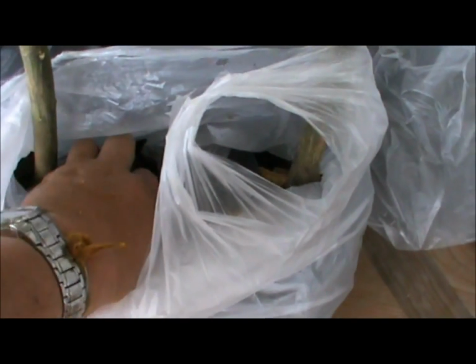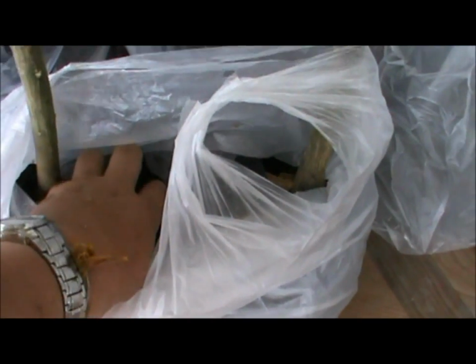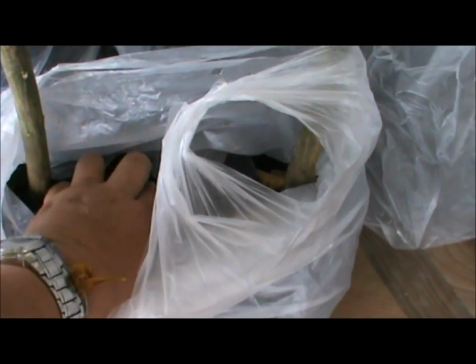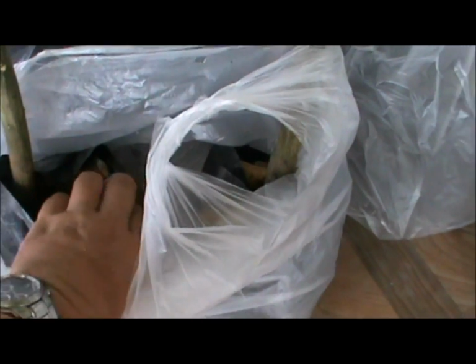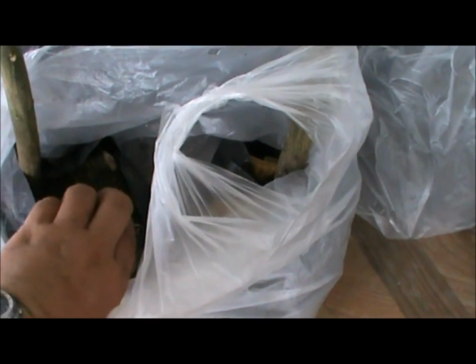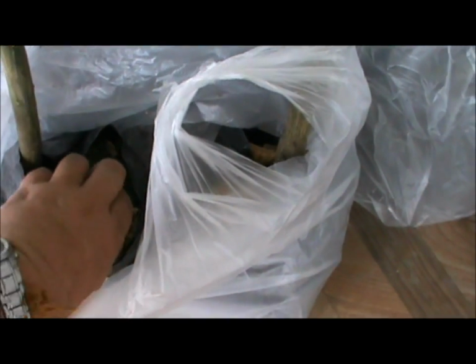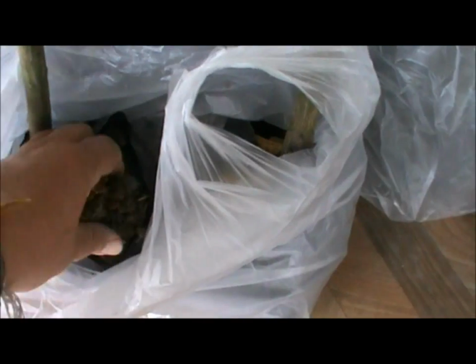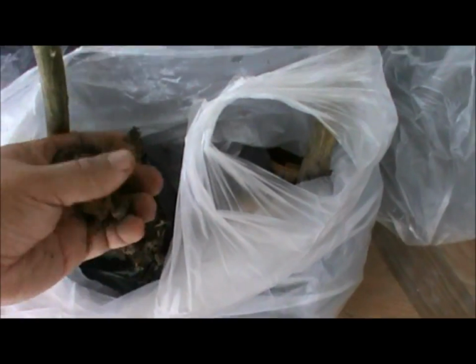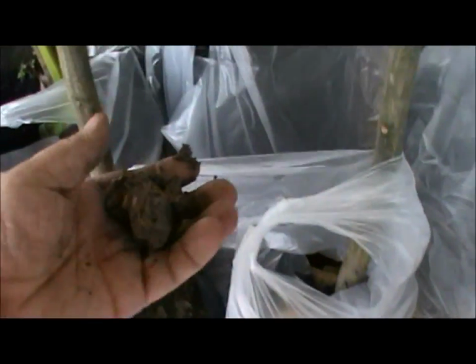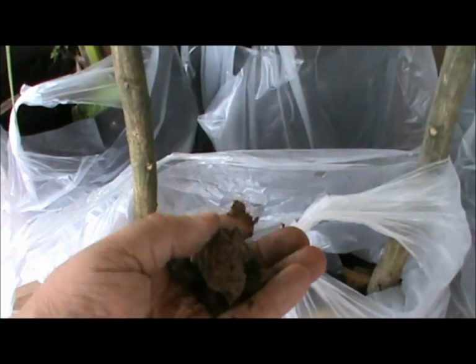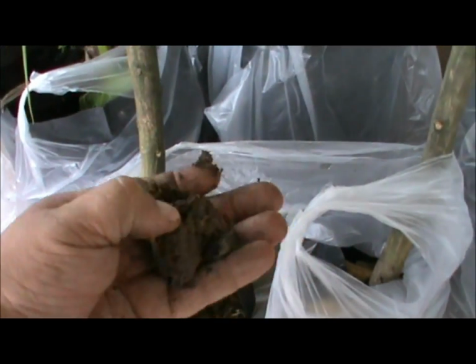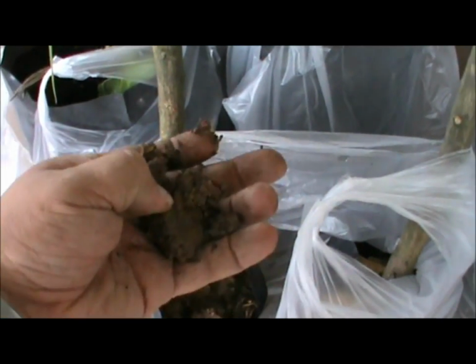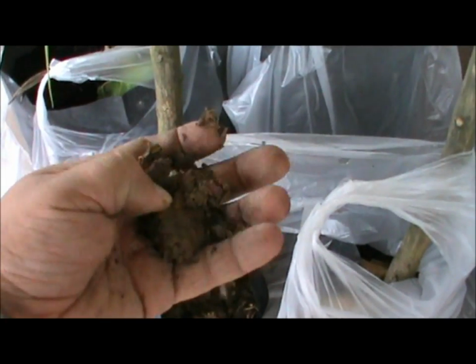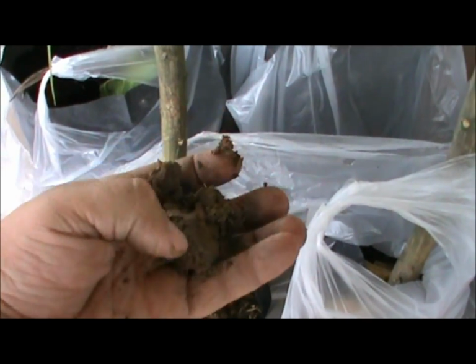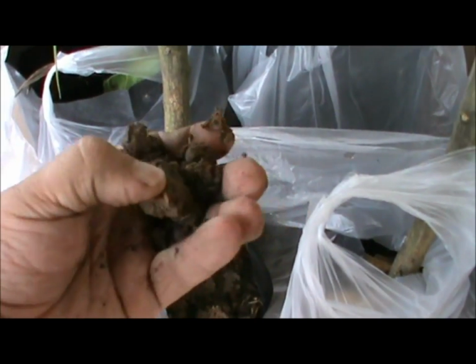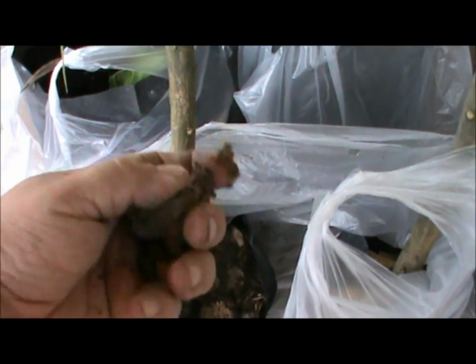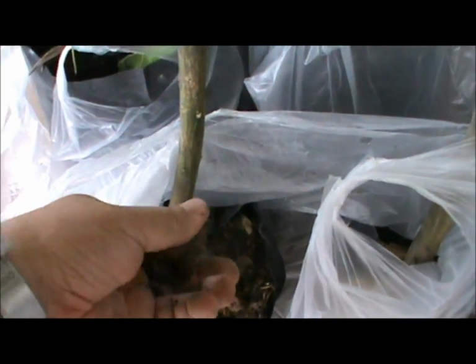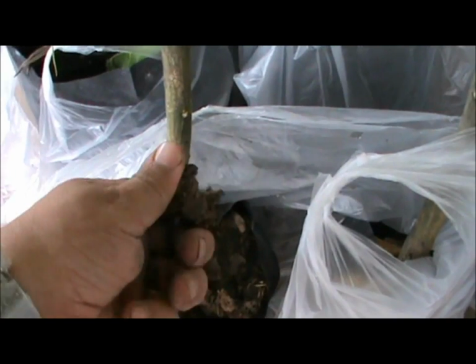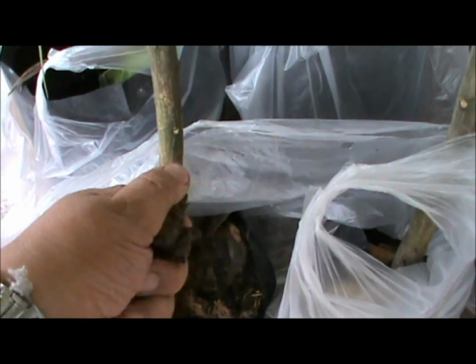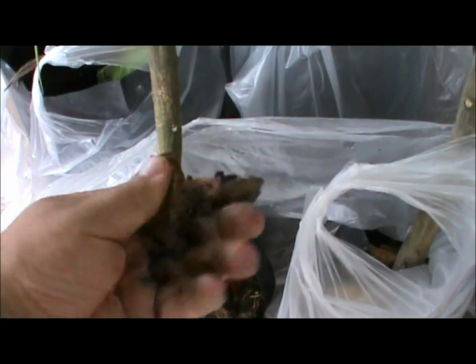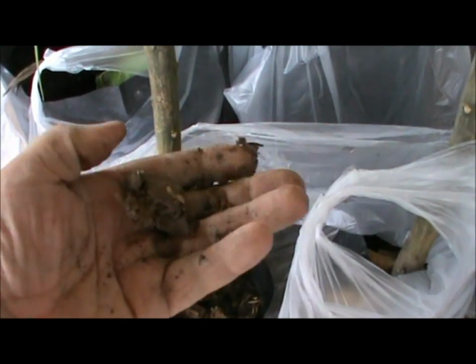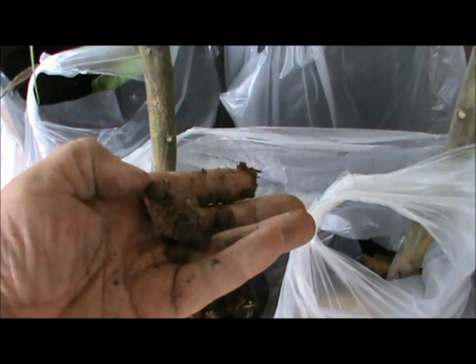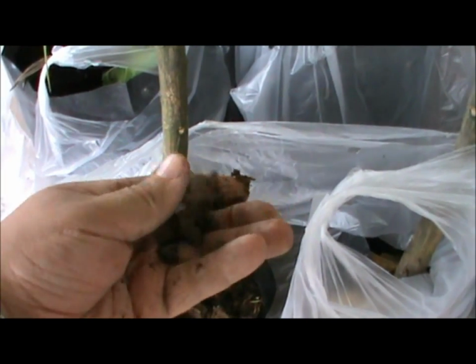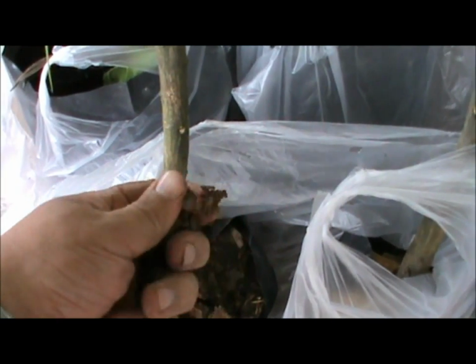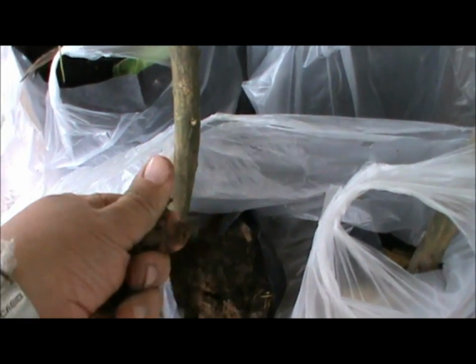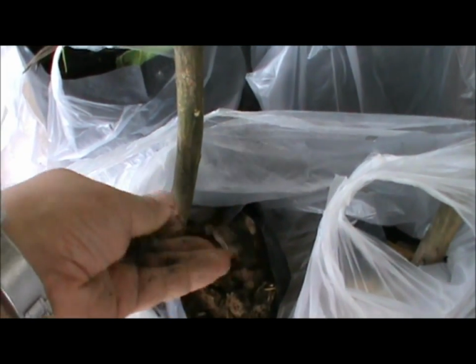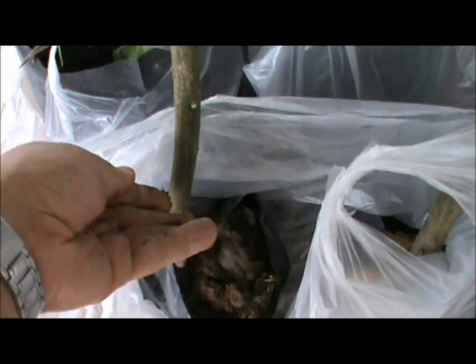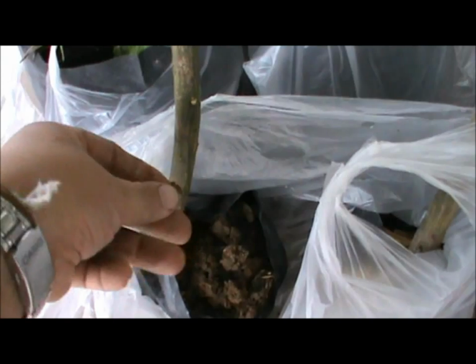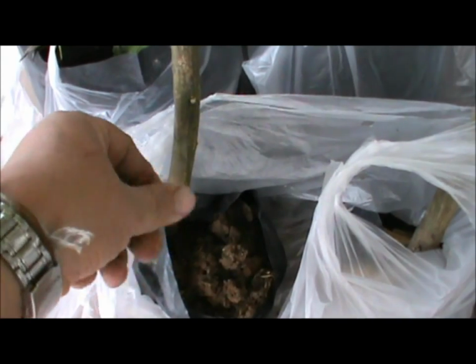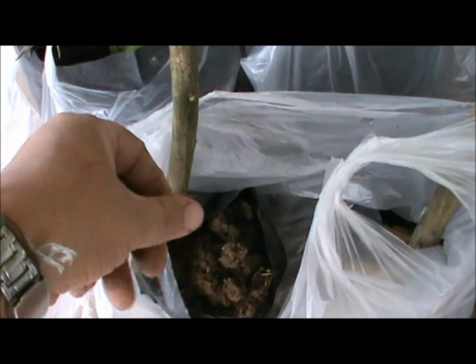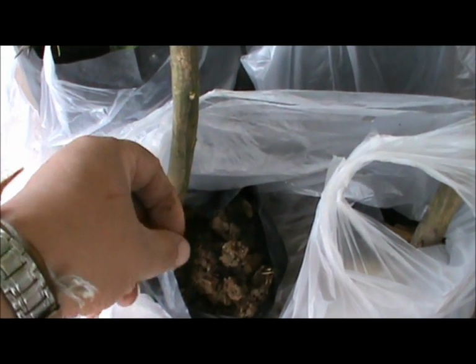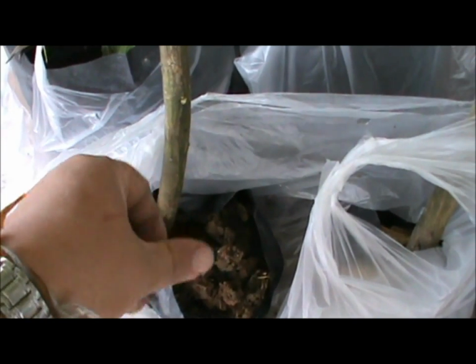The ones that don't look too good have grown in the native soil. It's clay. It's hard as a rock. Look at that — really bad soil.